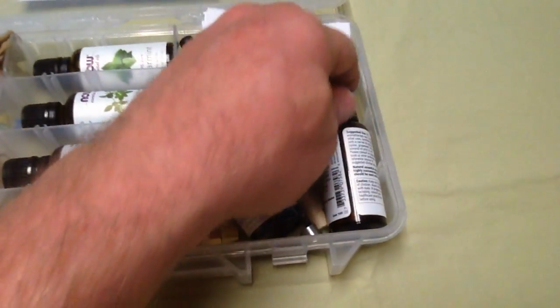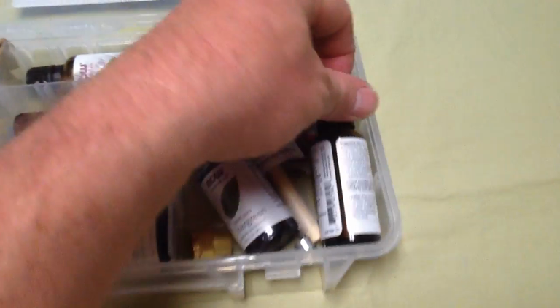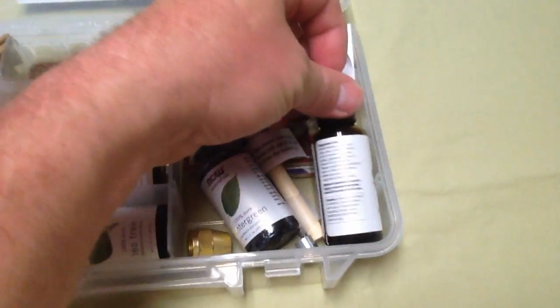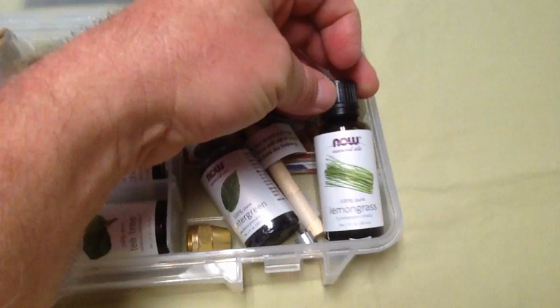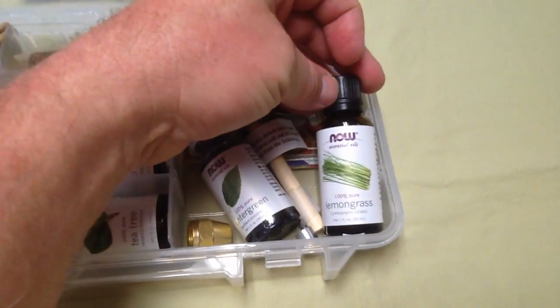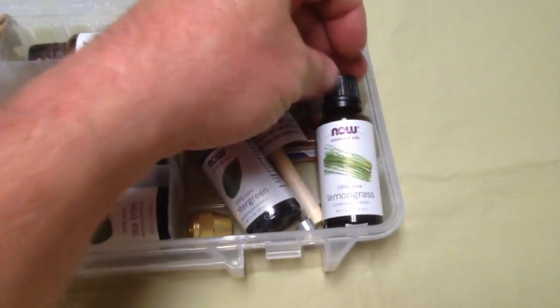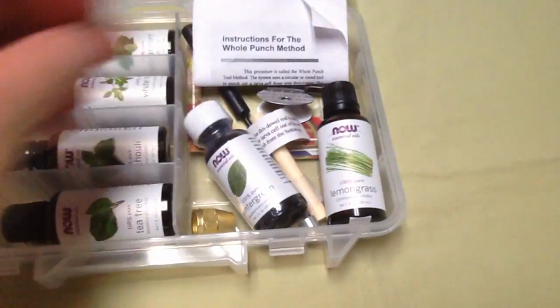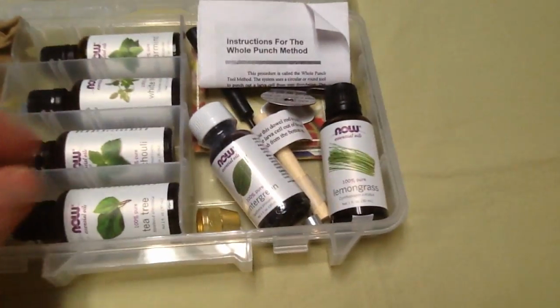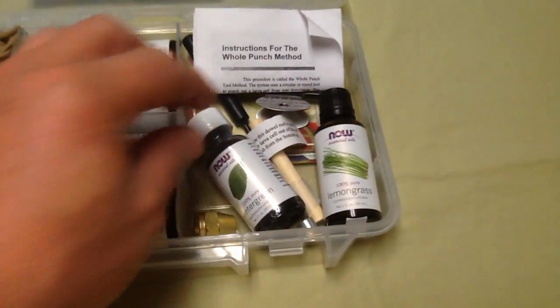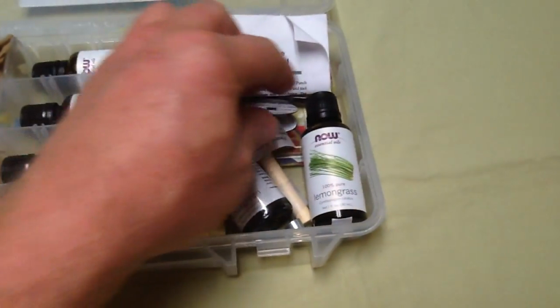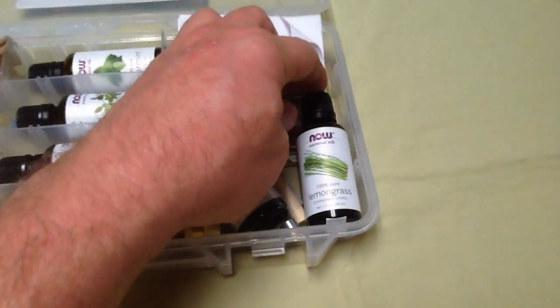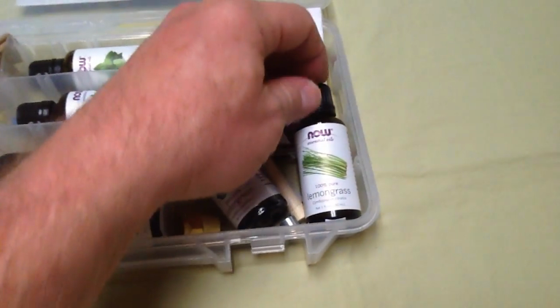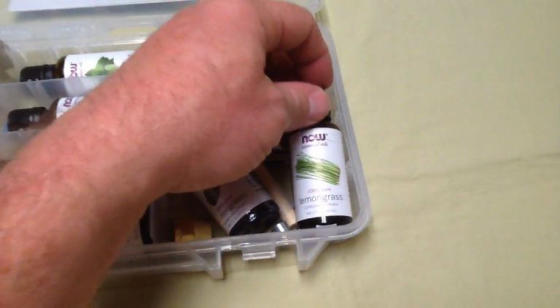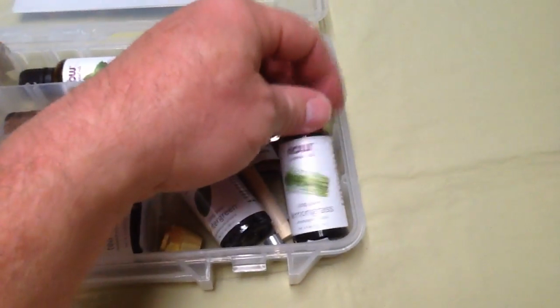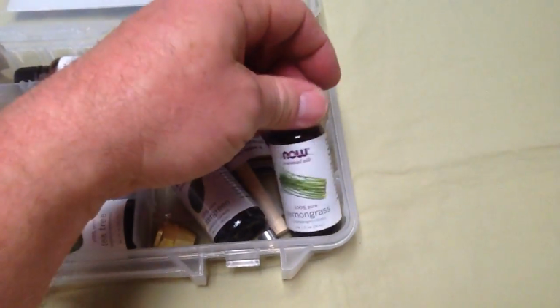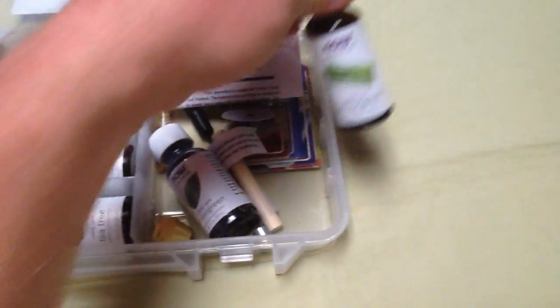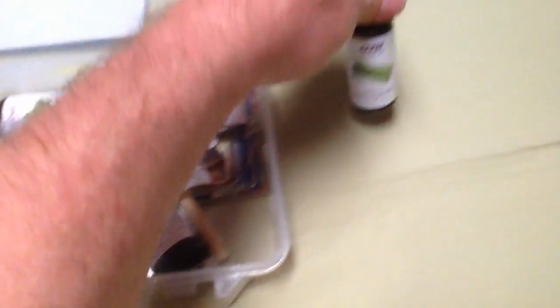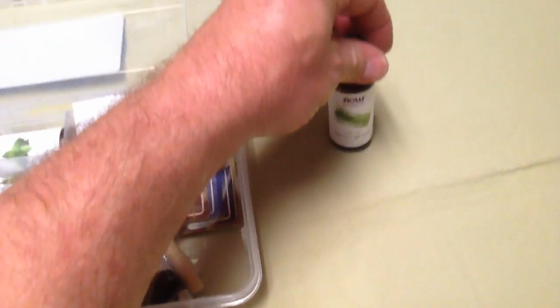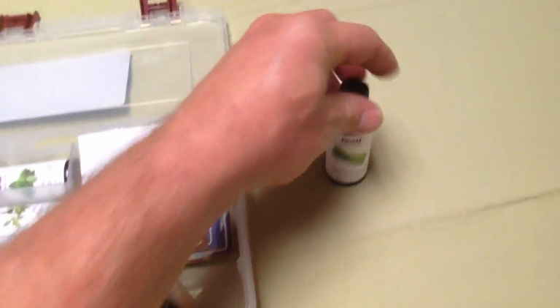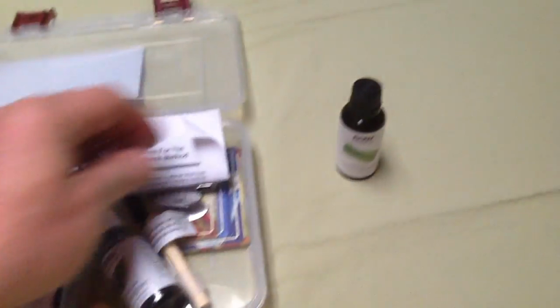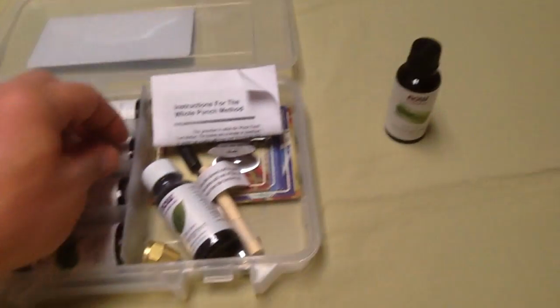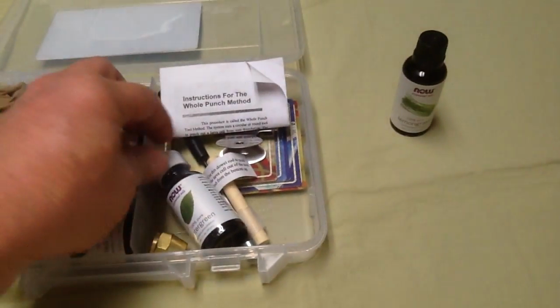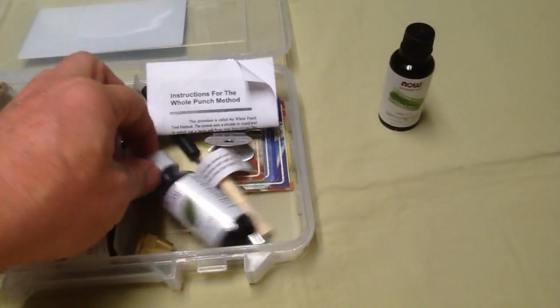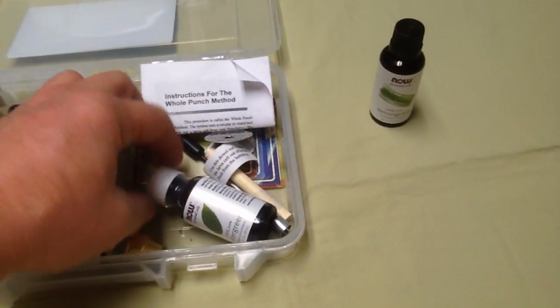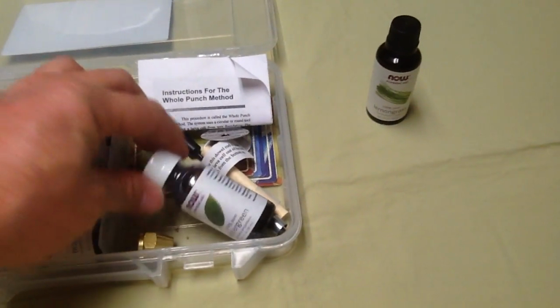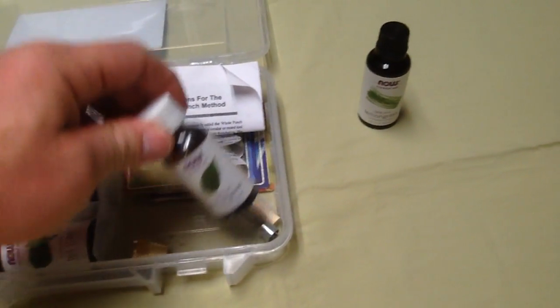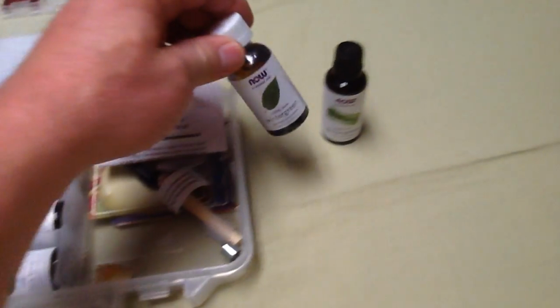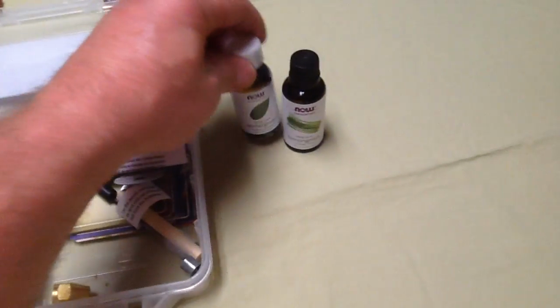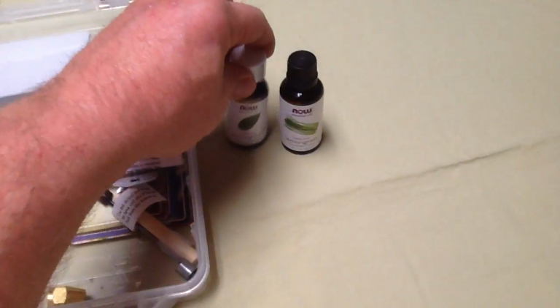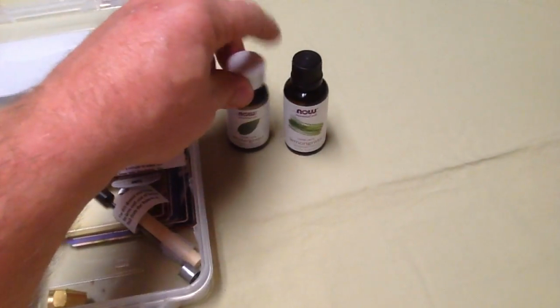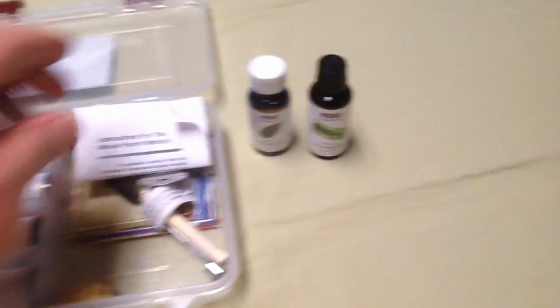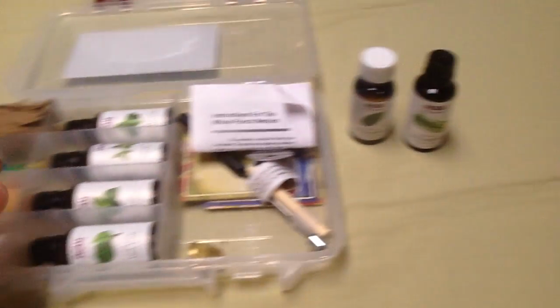These are all one ounce bottles. Lemongrass oil. These are all common oils that we use on a regular basis throughout the year. They're concentrated oils.